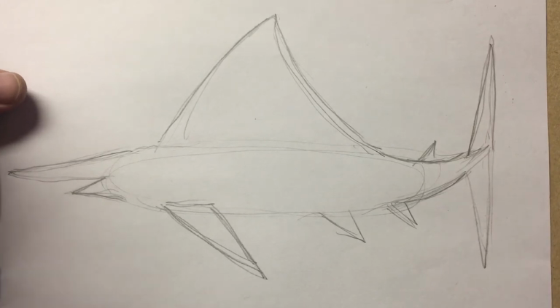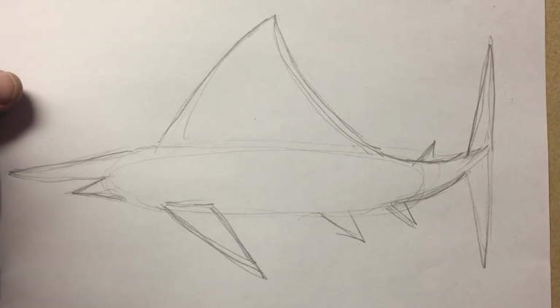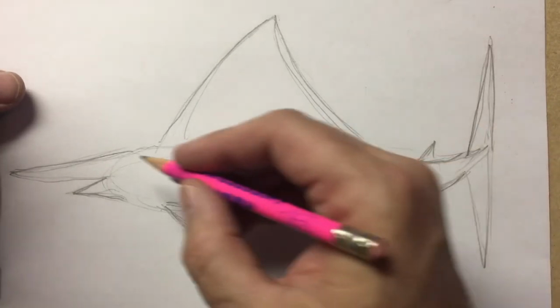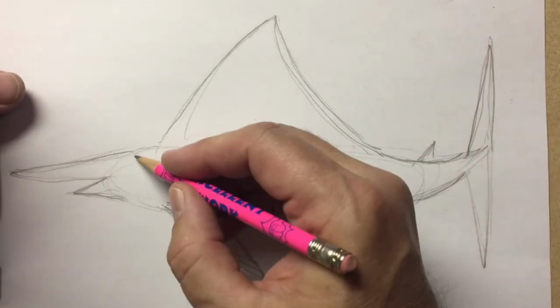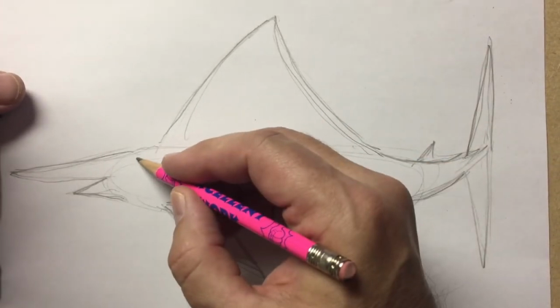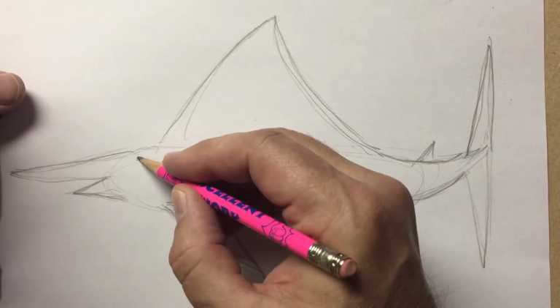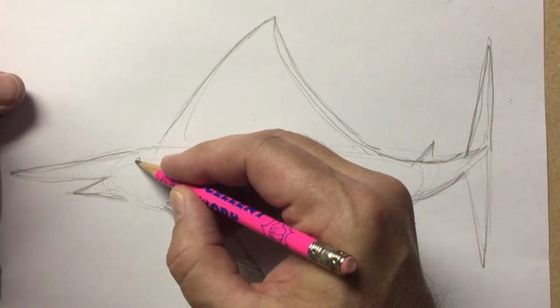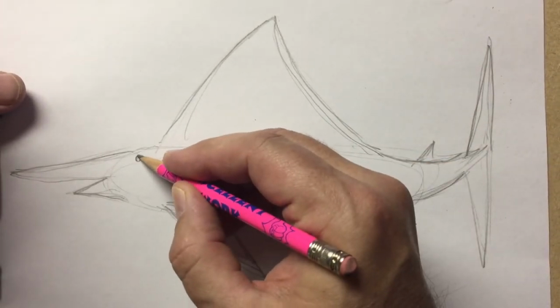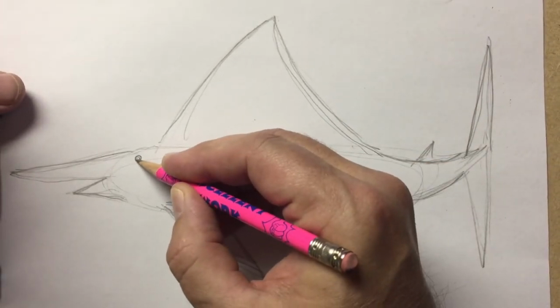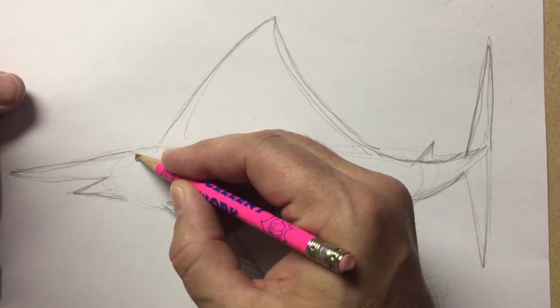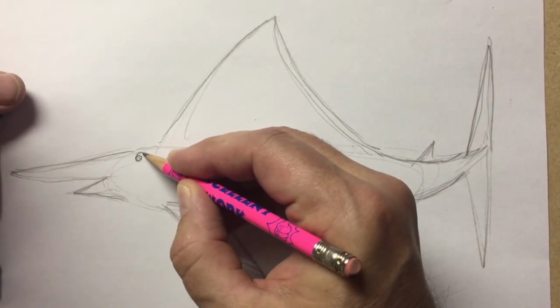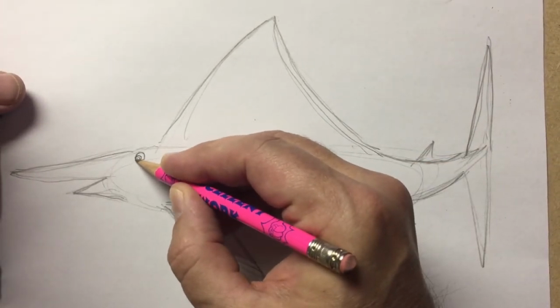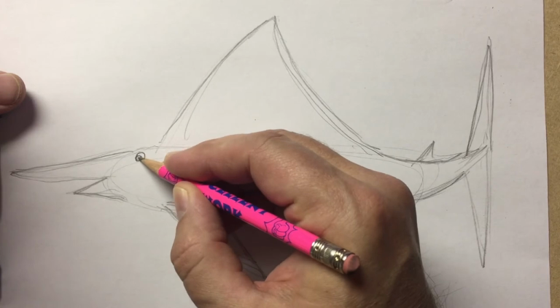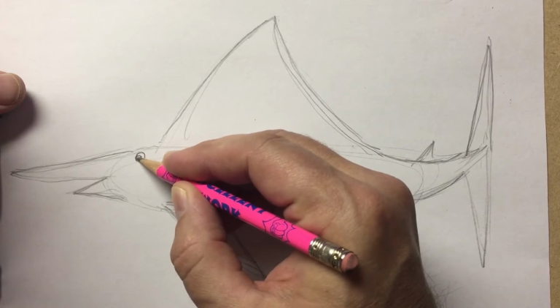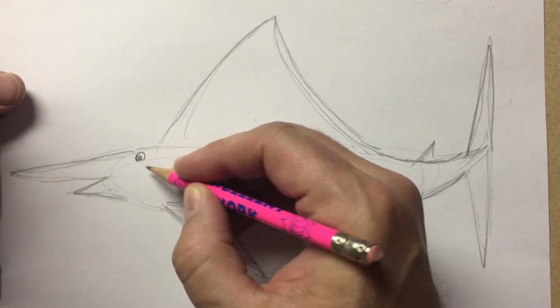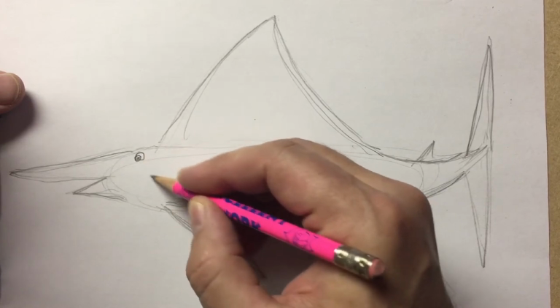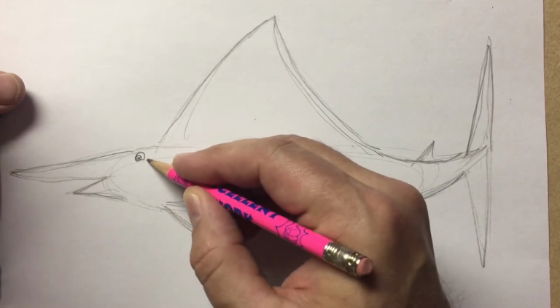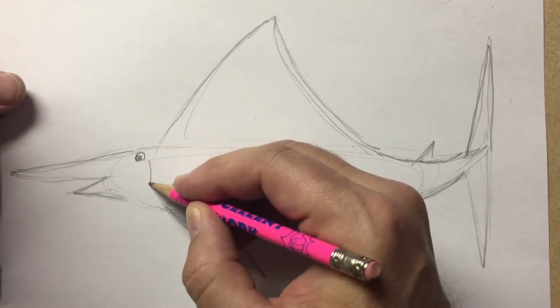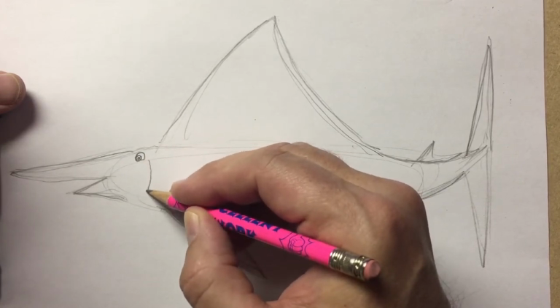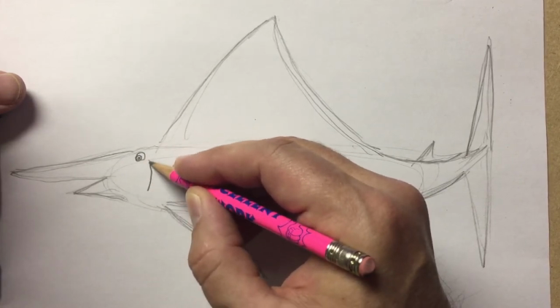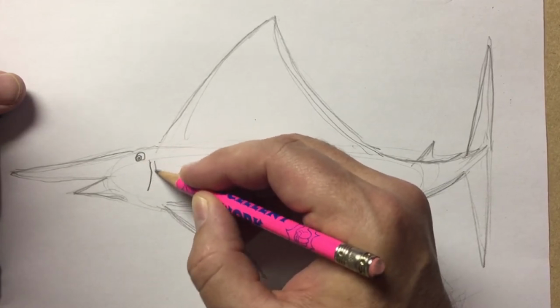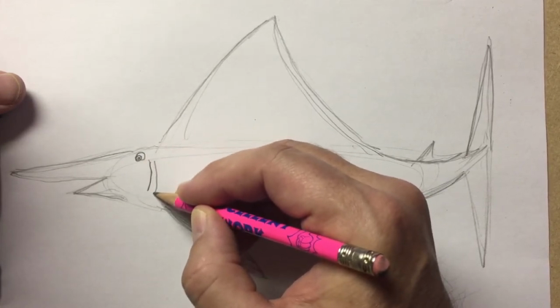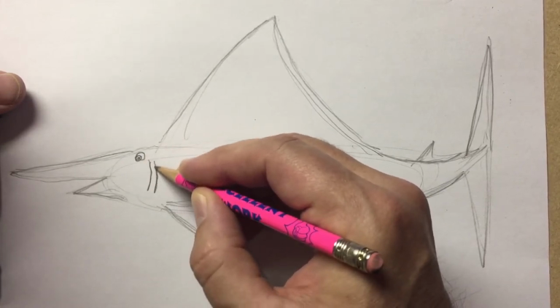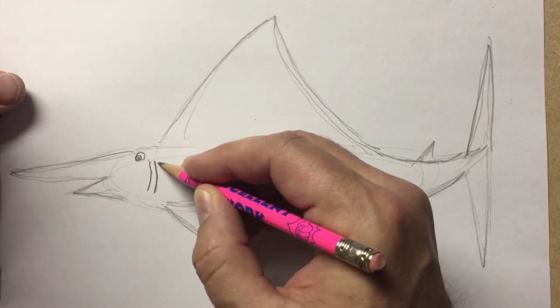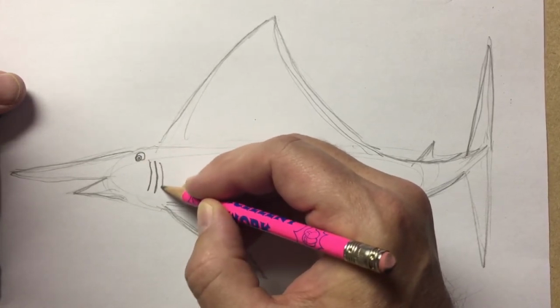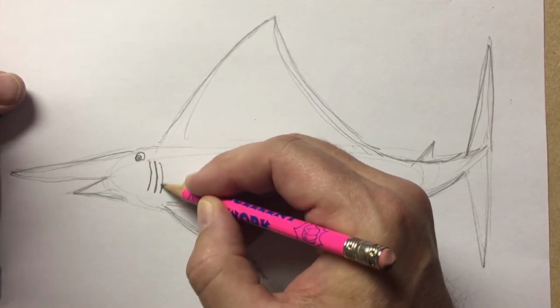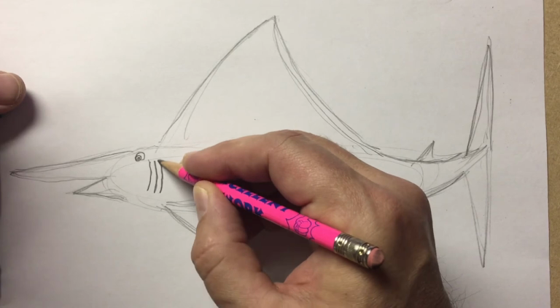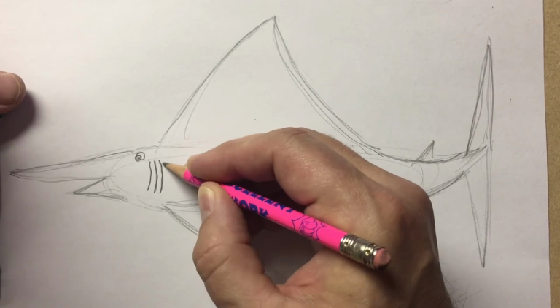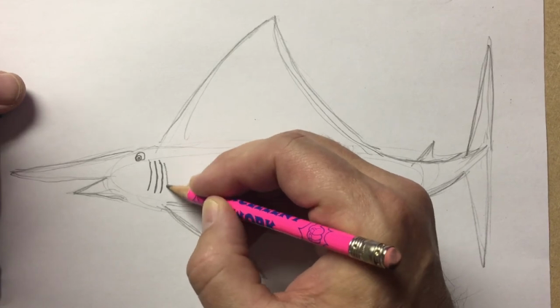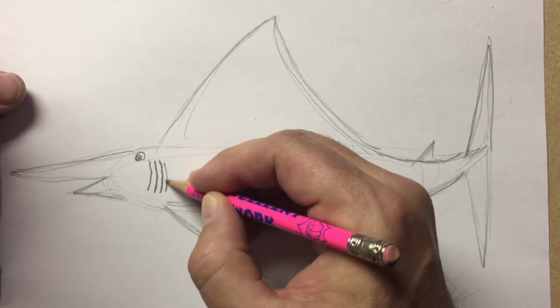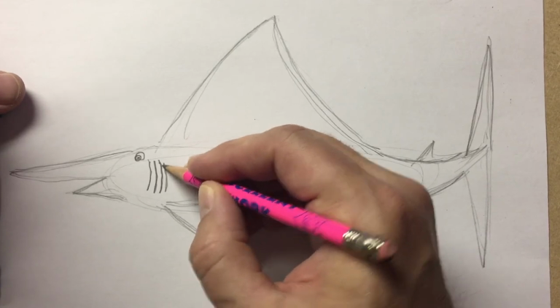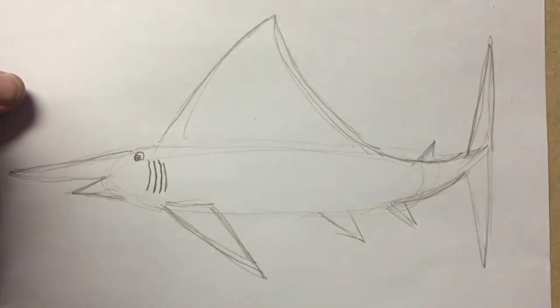Now let's add some details. Here could be the blue marlin's eye. Here are the blue marlin's gills. It's how the fish breathes in the water.